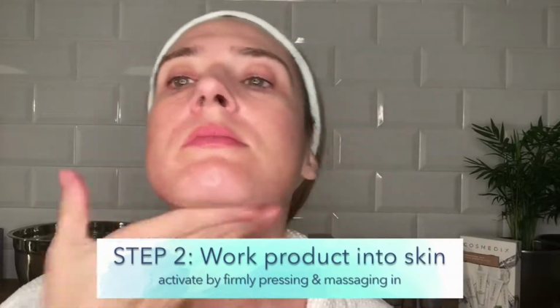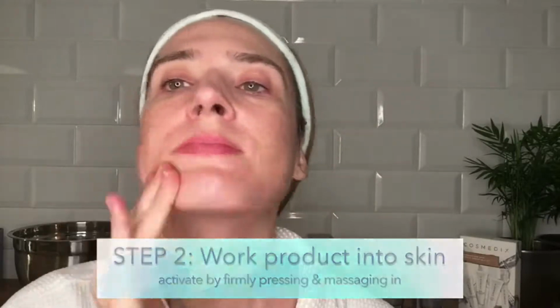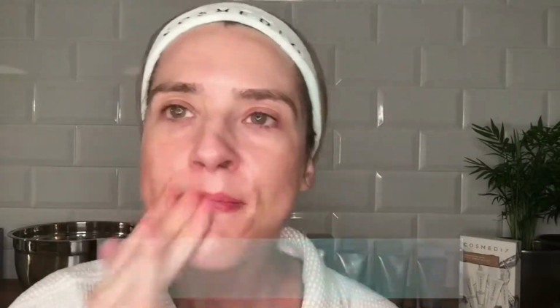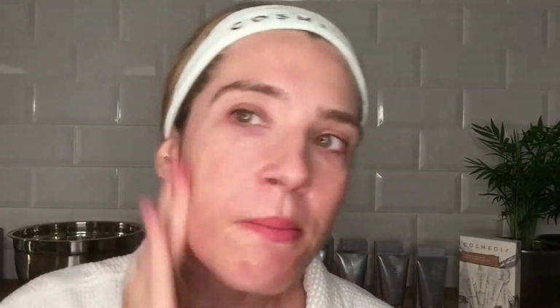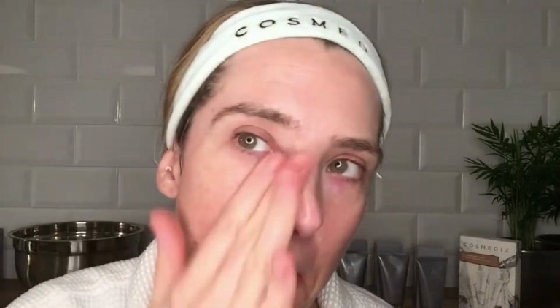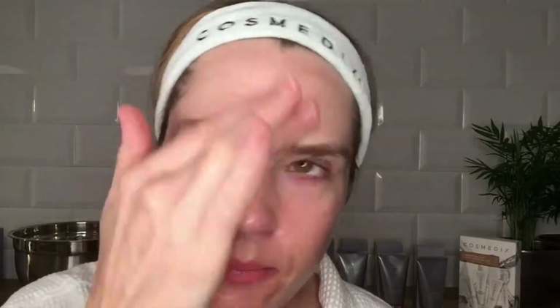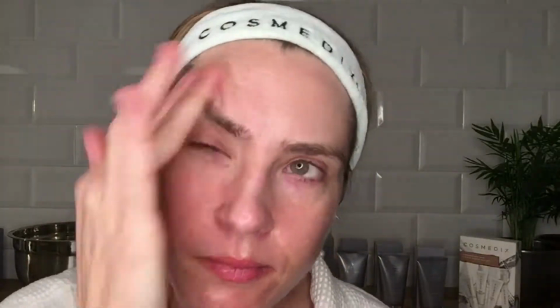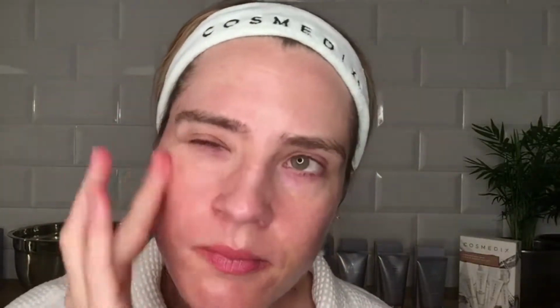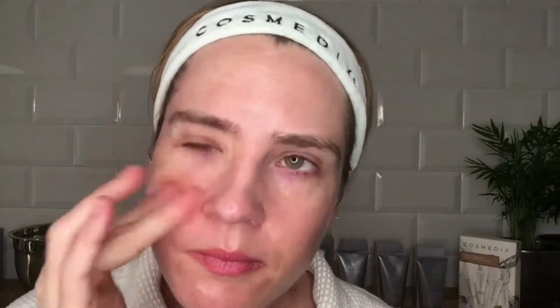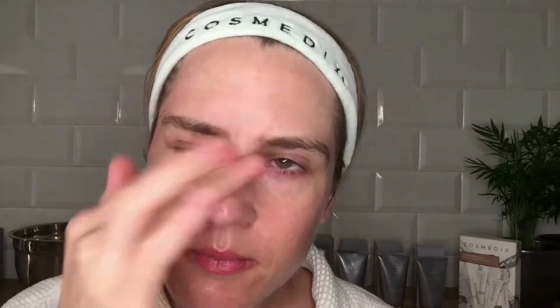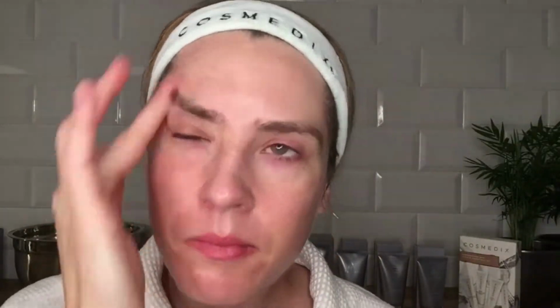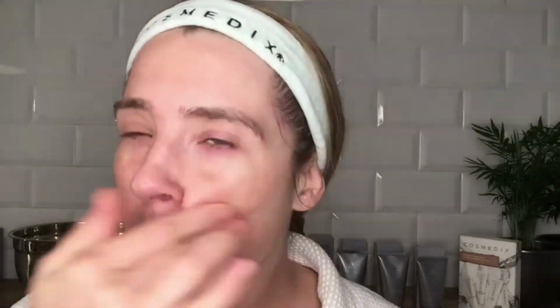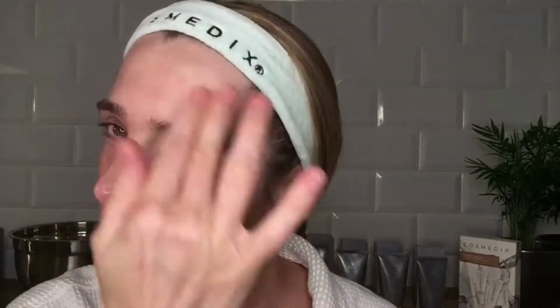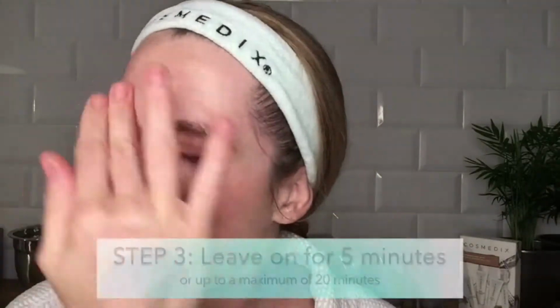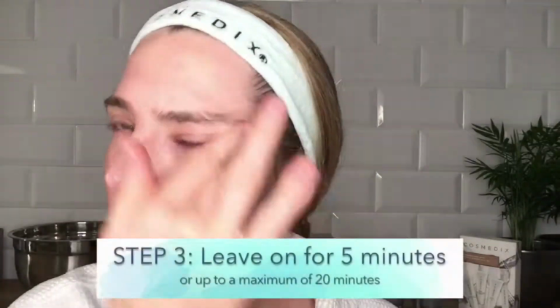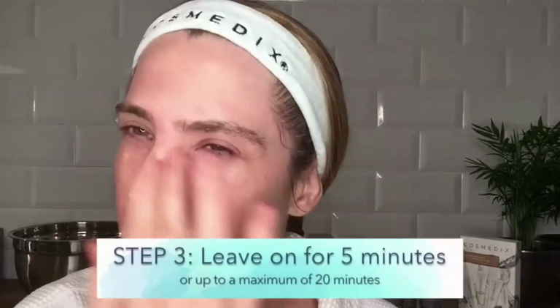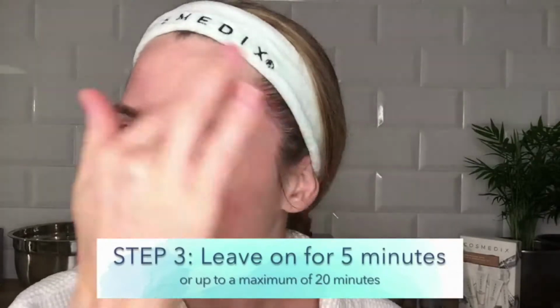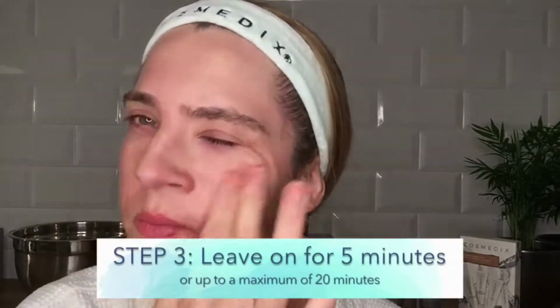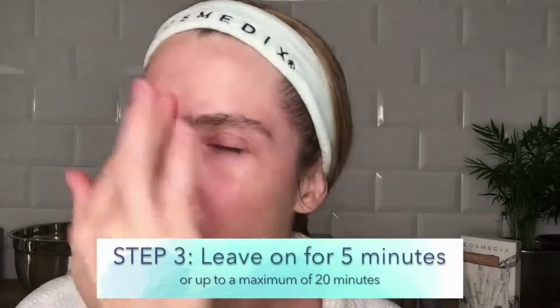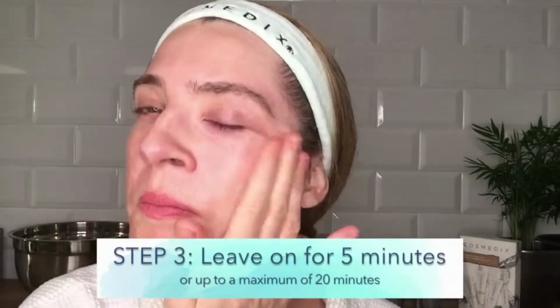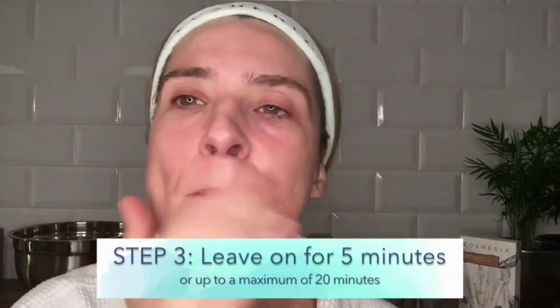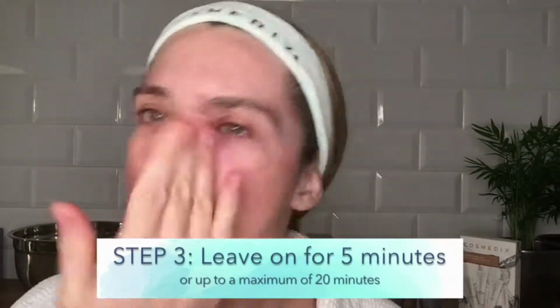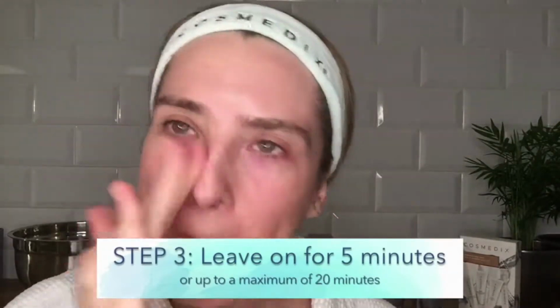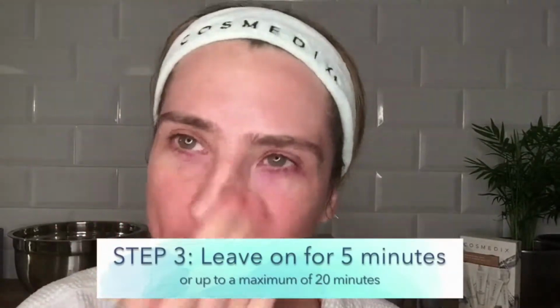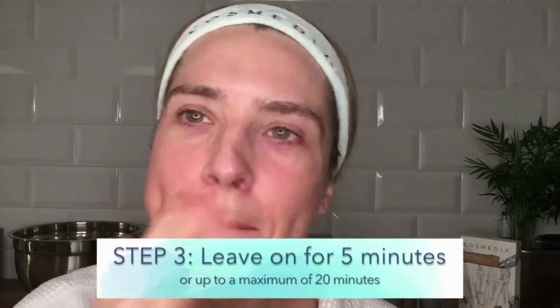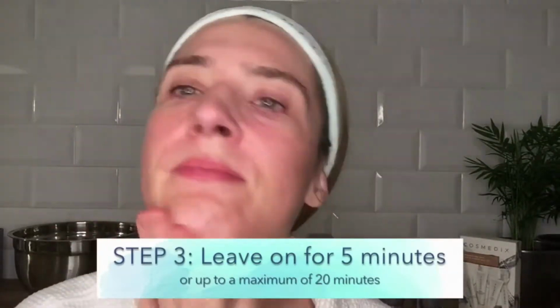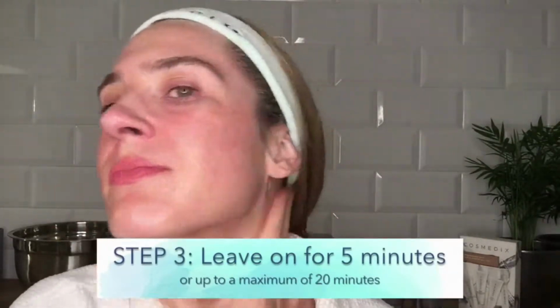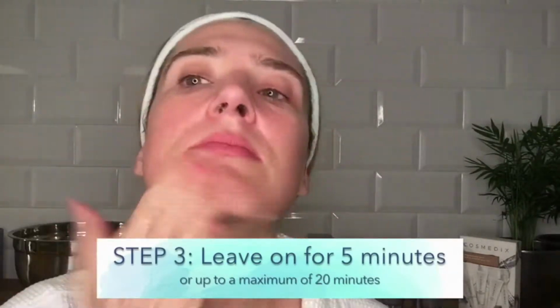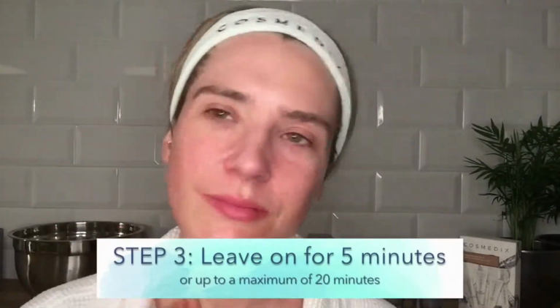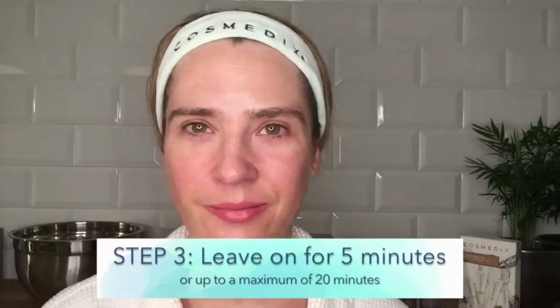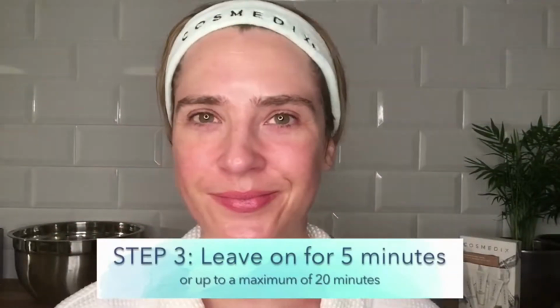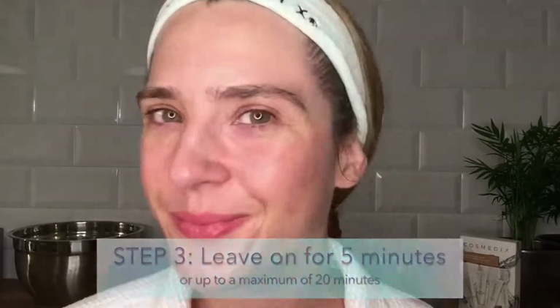Pure Enzymes gently separates old skin from the fresh new skin that lies underneath. Whilst drying, for the first three minutes it's perfectly normal to feel a tingling sensation.